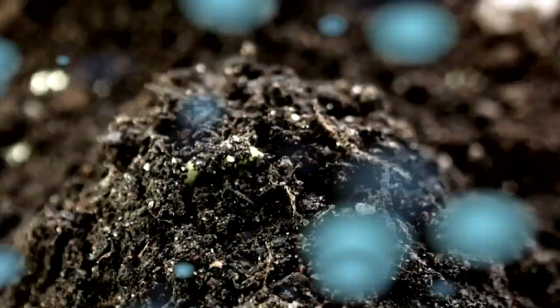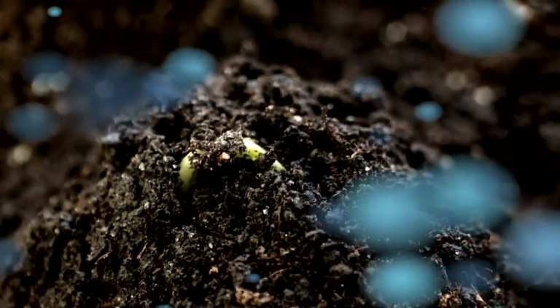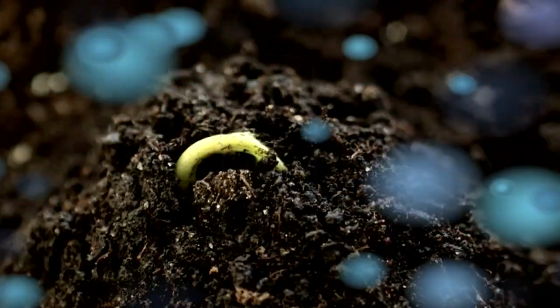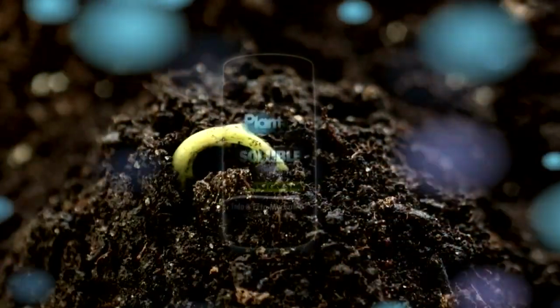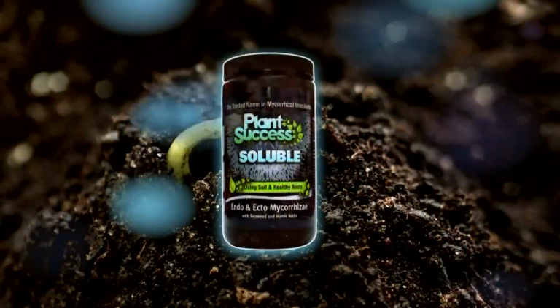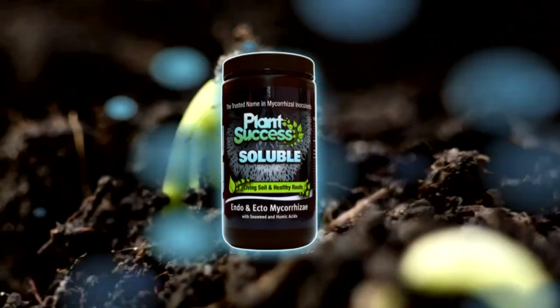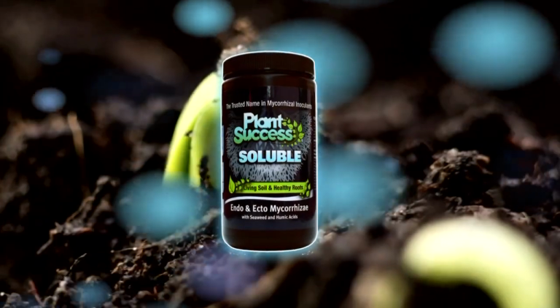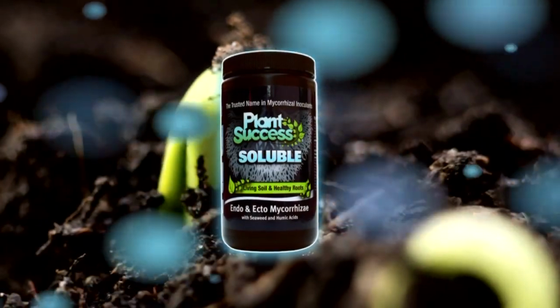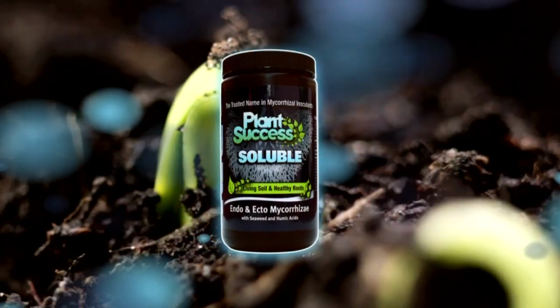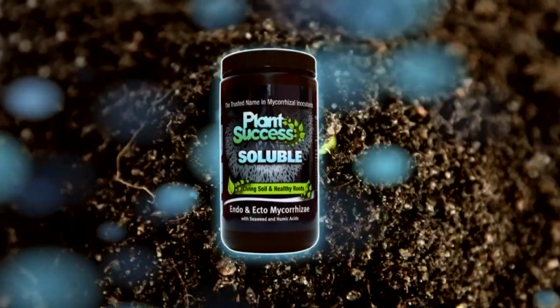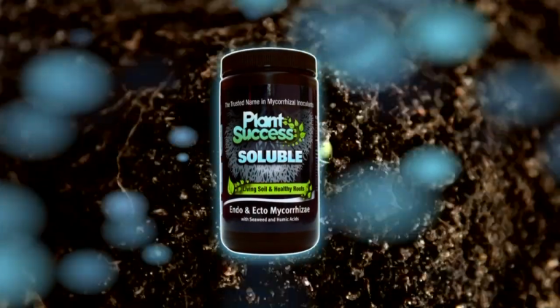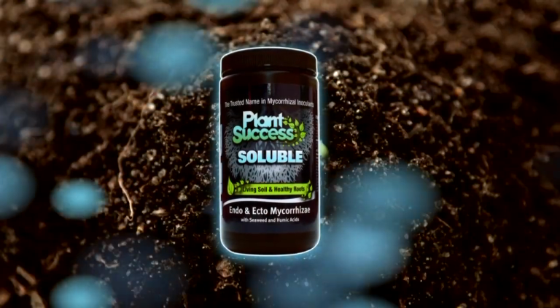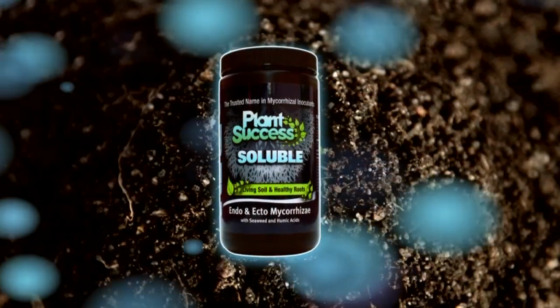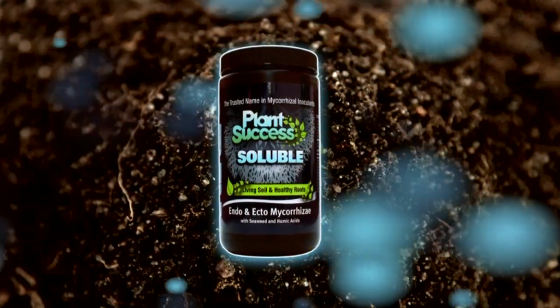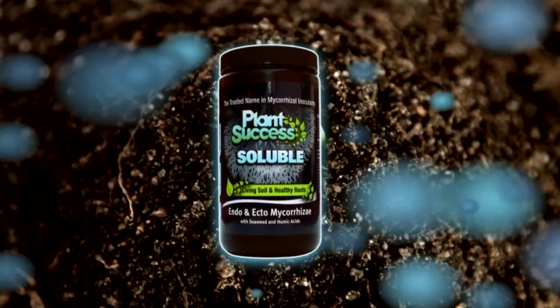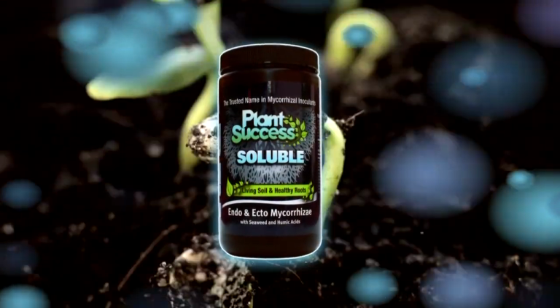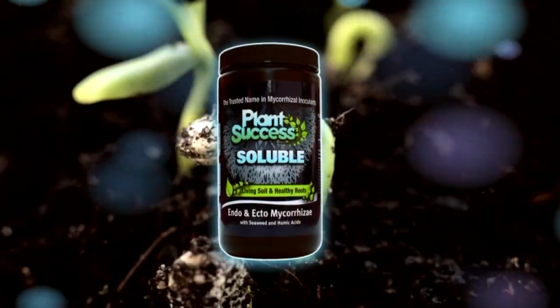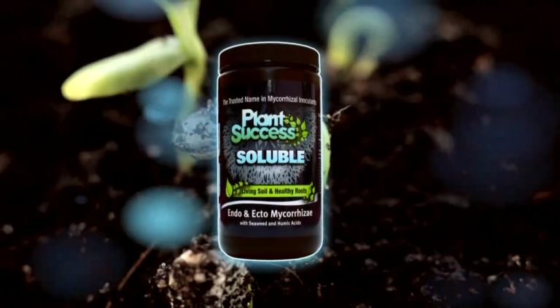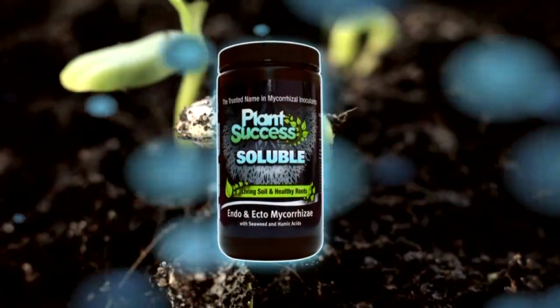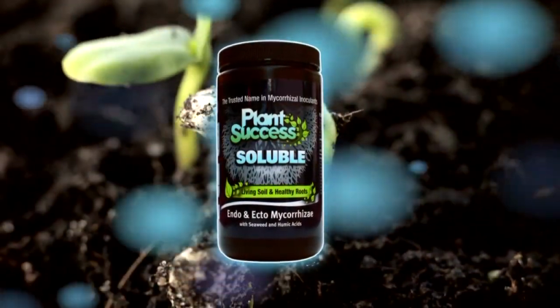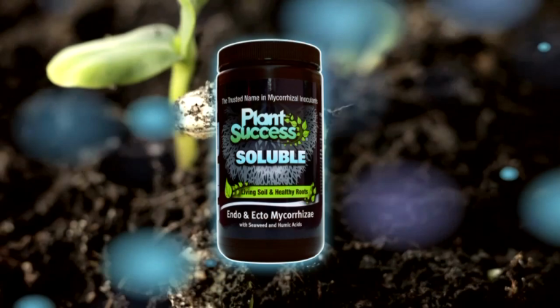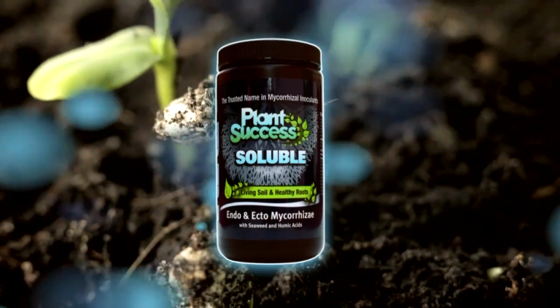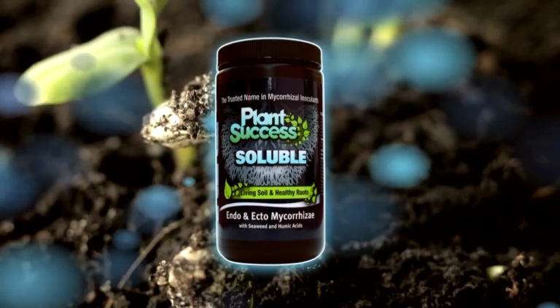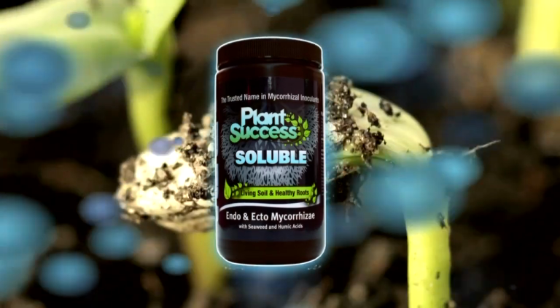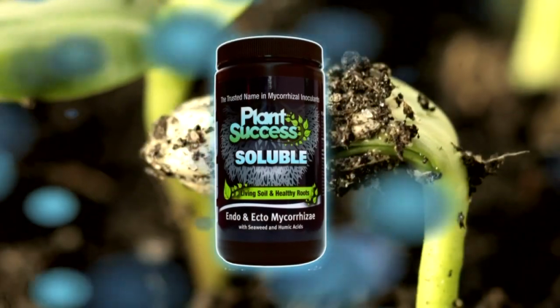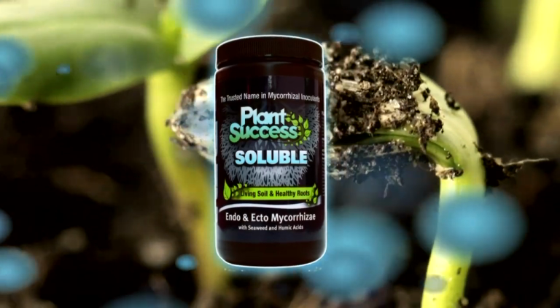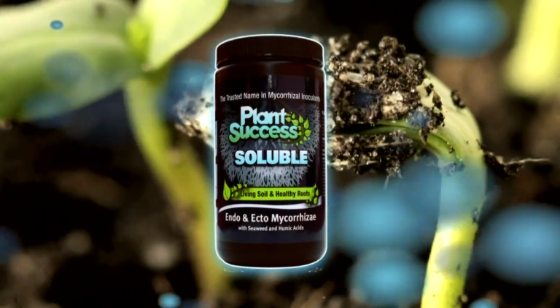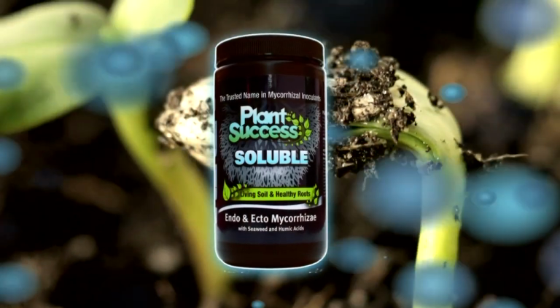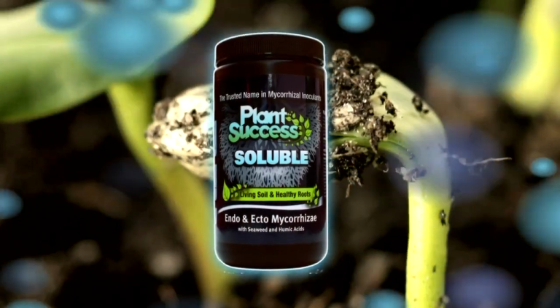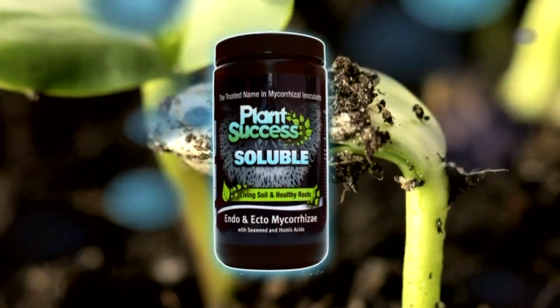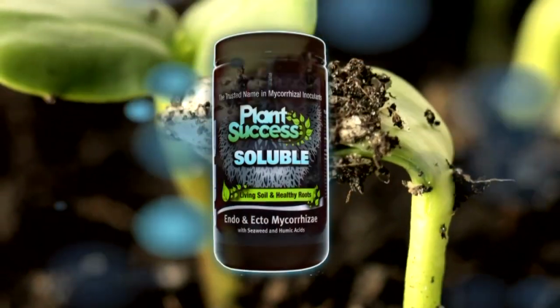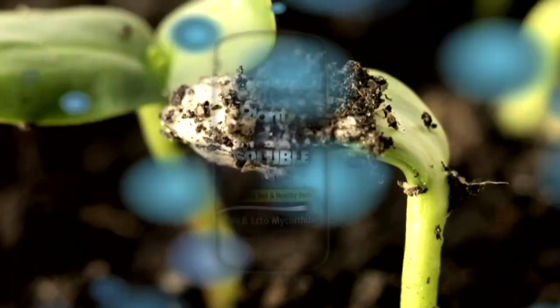In this video, you will learn the step-by-step process on how to use the Plant Success Soluble when transplanting a small plant into a one-gallon pot.